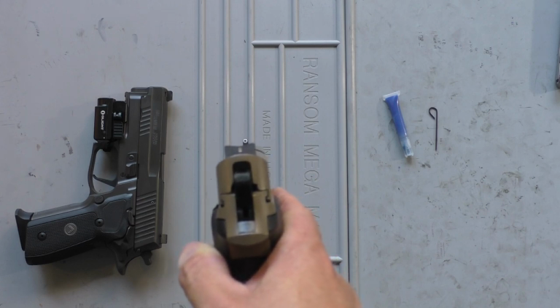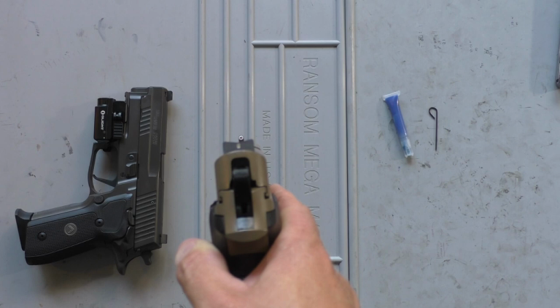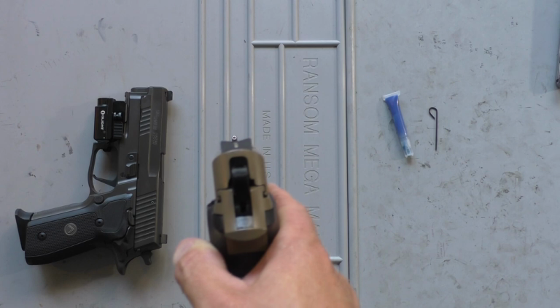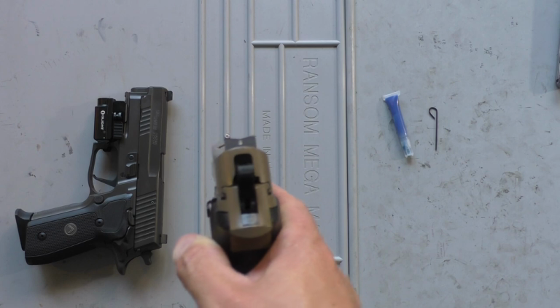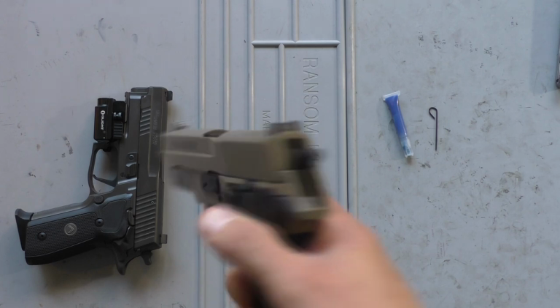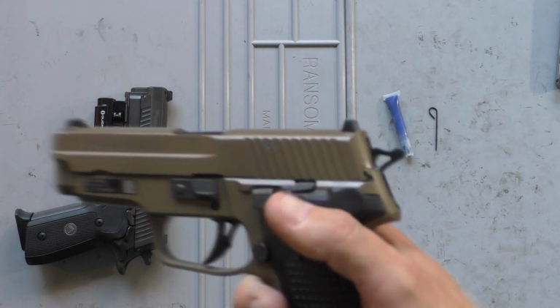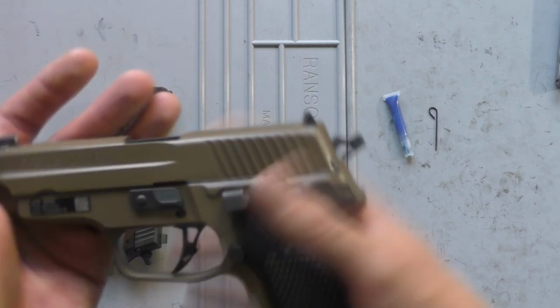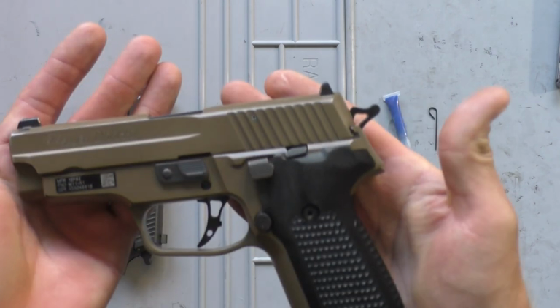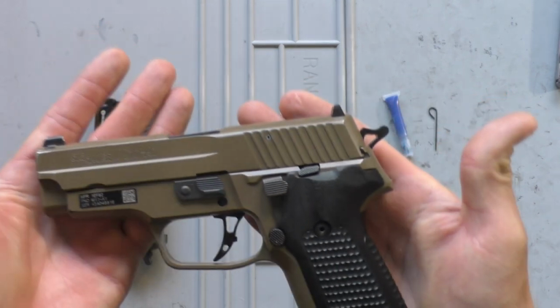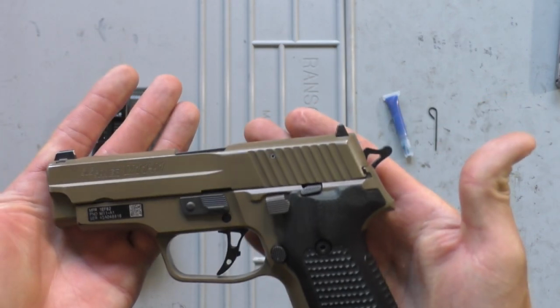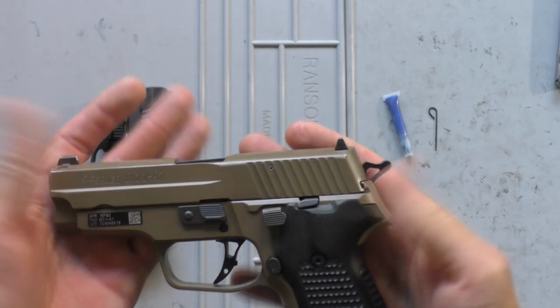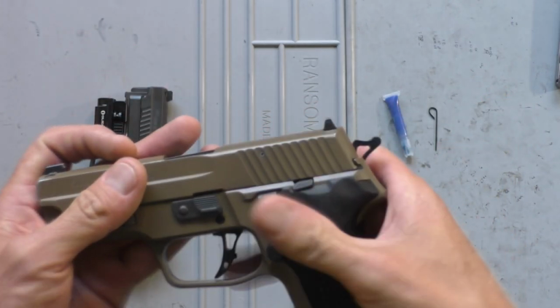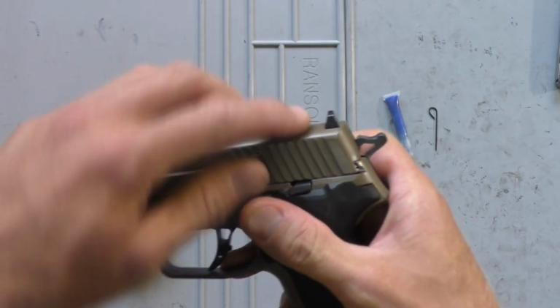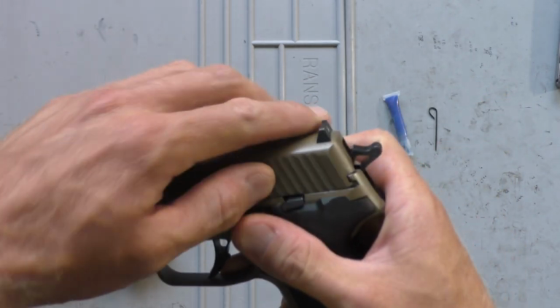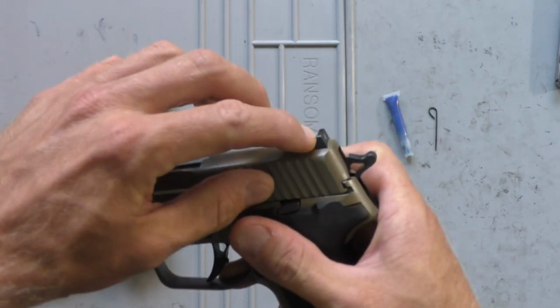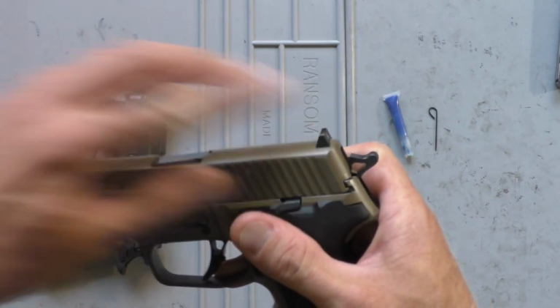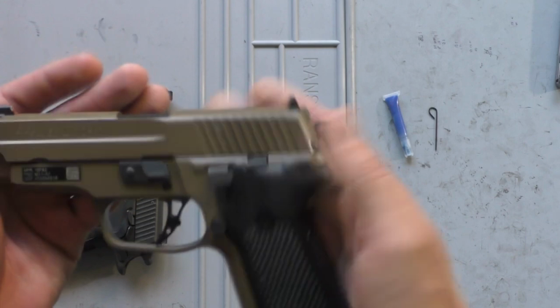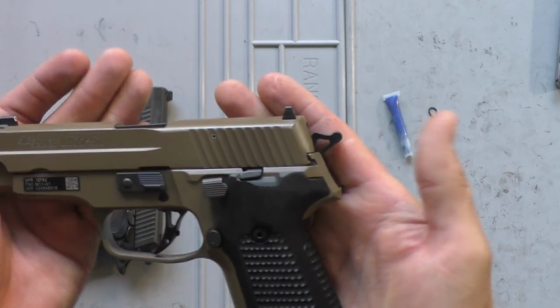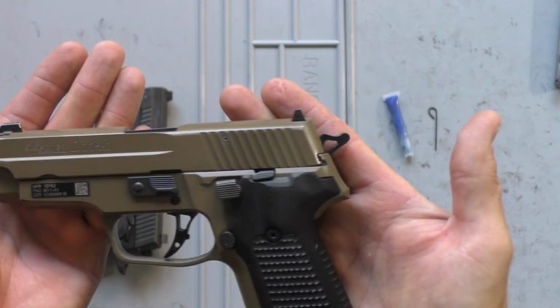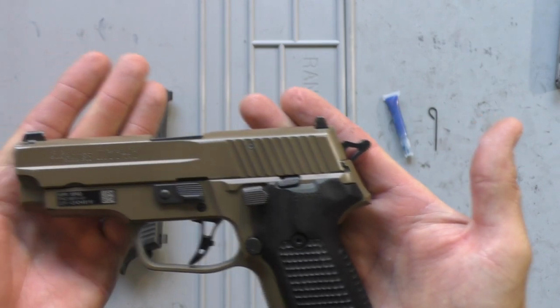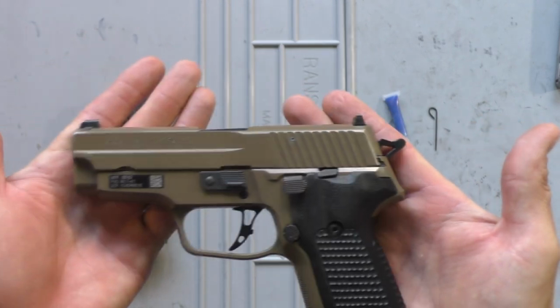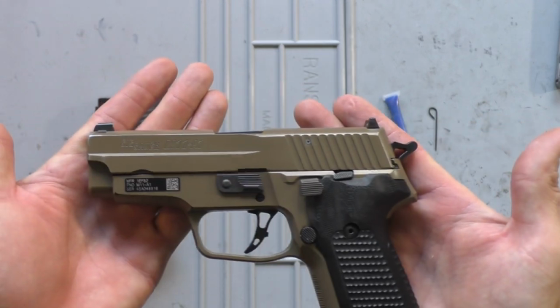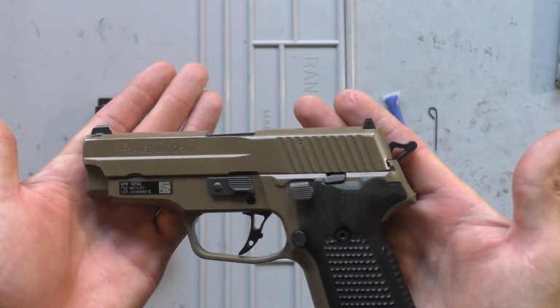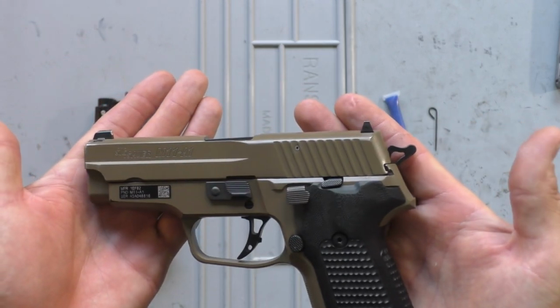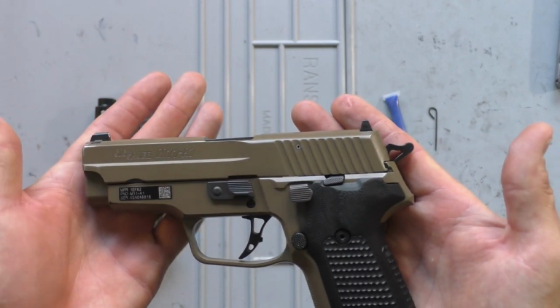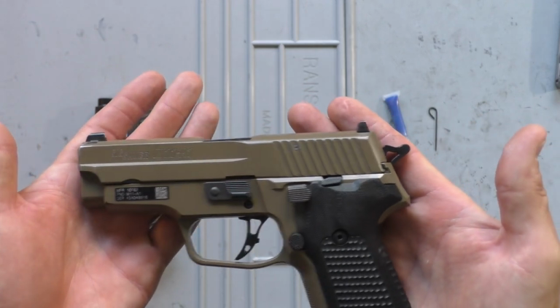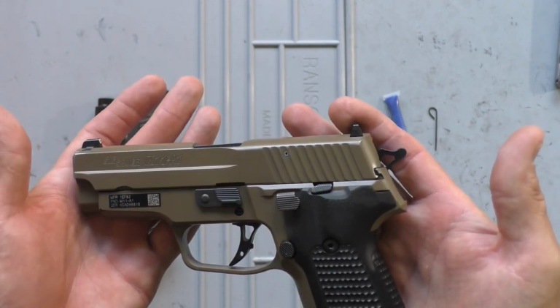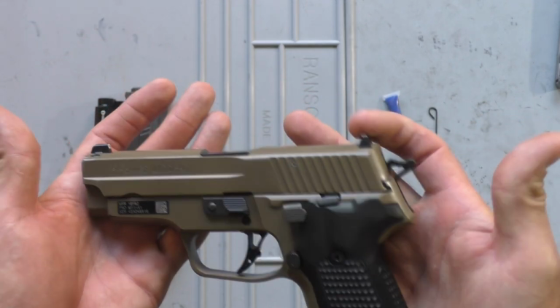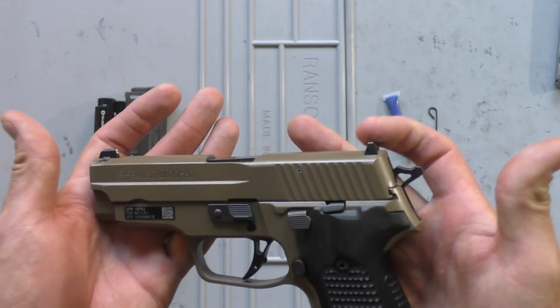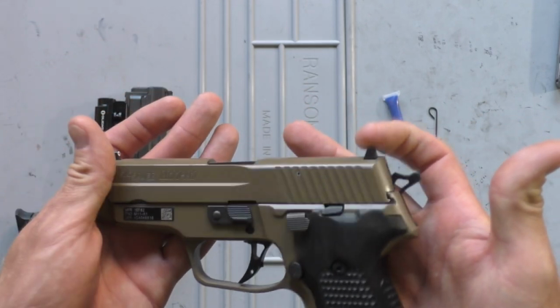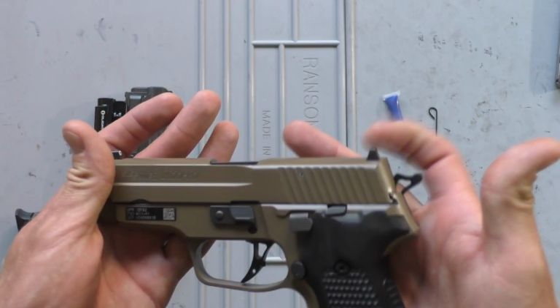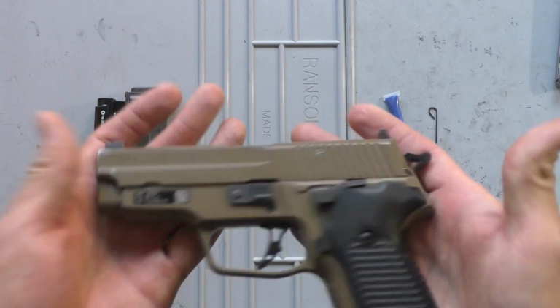So if you're ever thinking about them, I recommend them. Nice, skinny sight in the back — not too big or bulky — and you can still catch your pocket or anything if you need a racking surface.